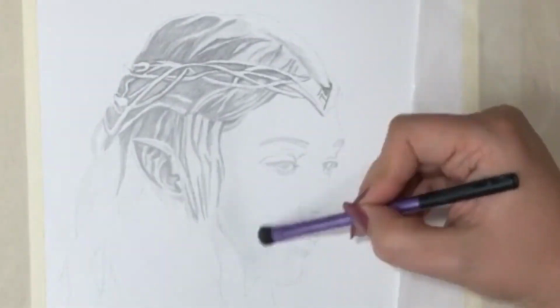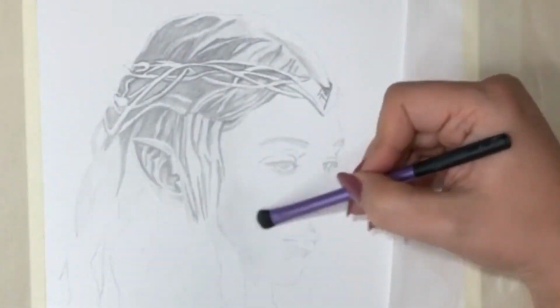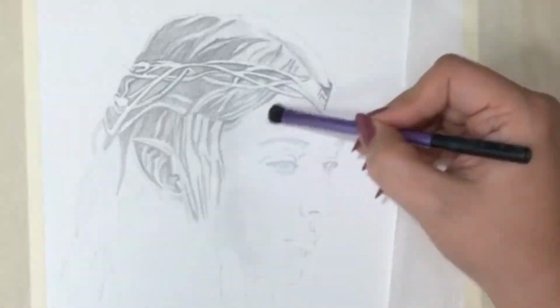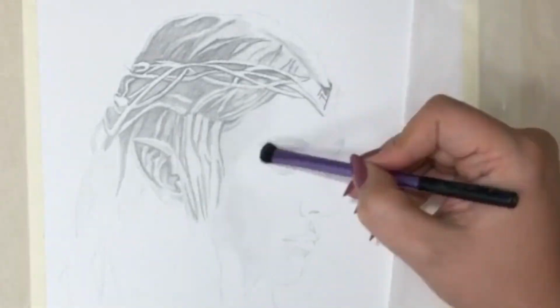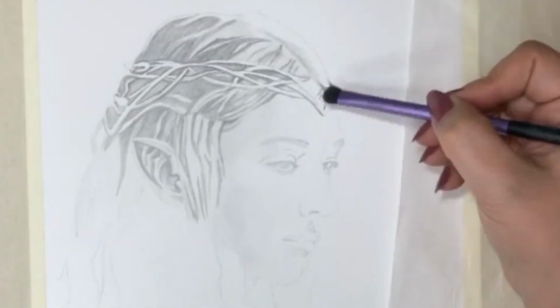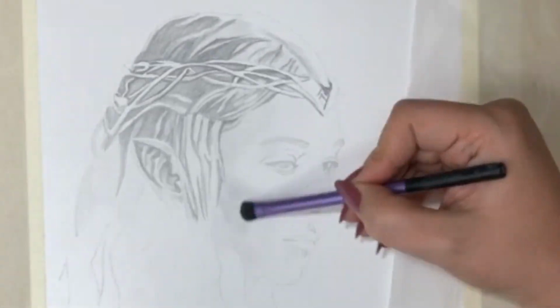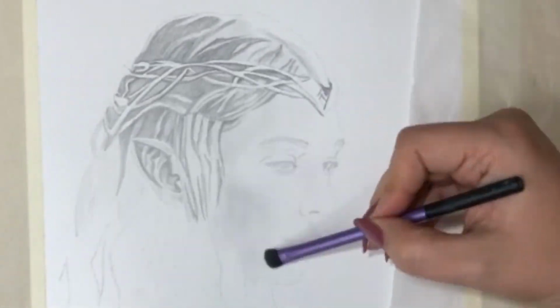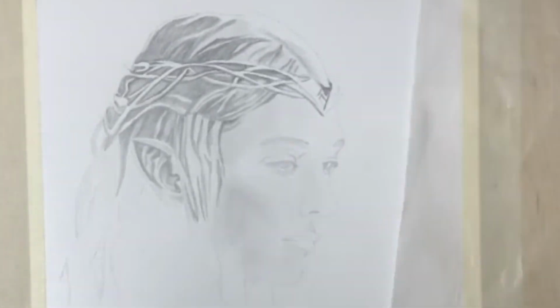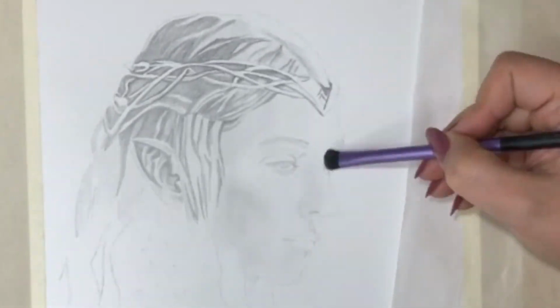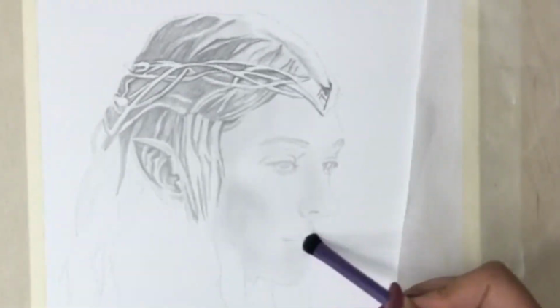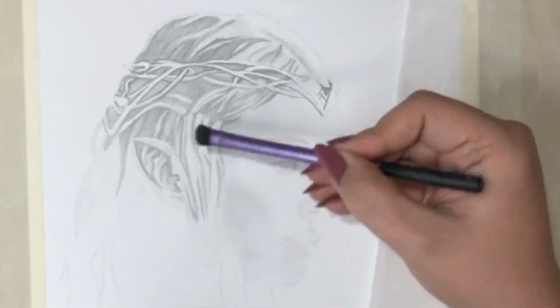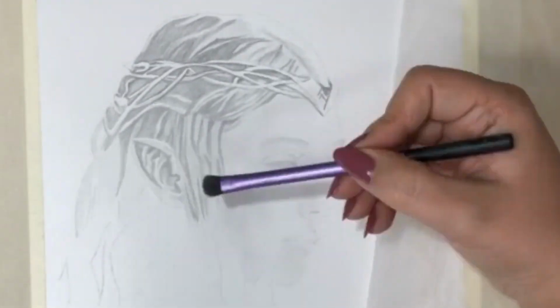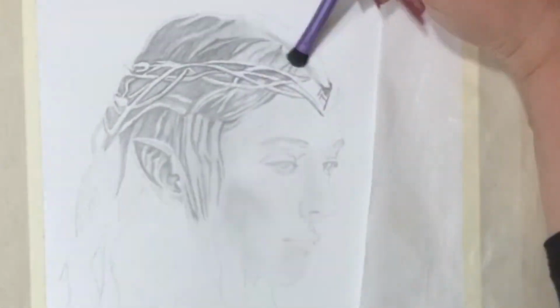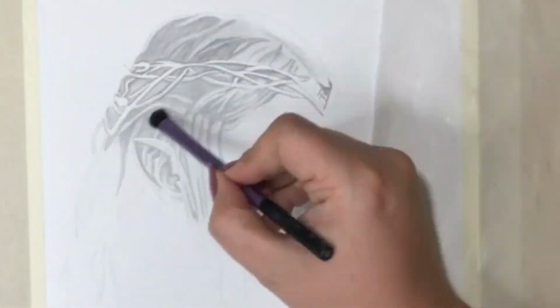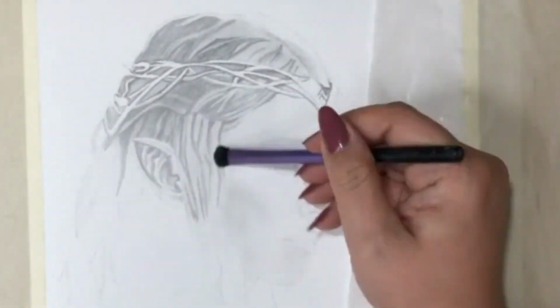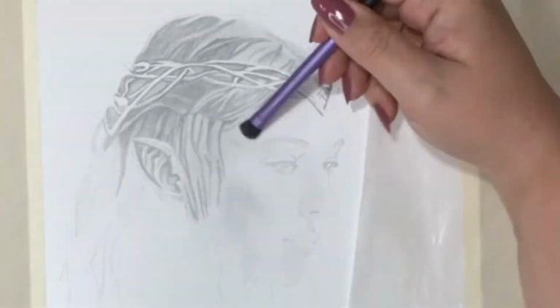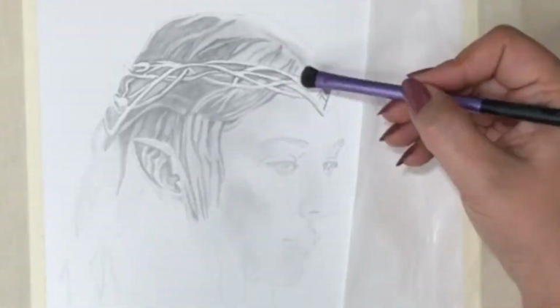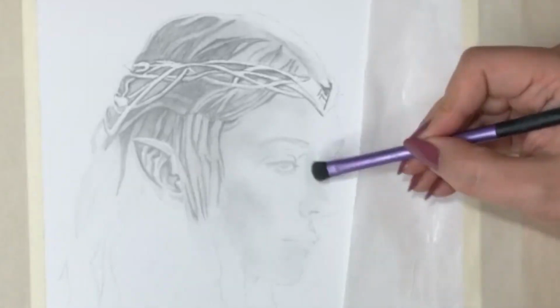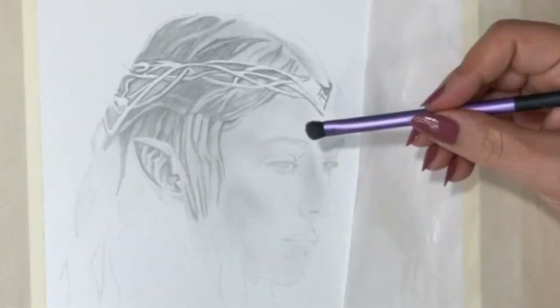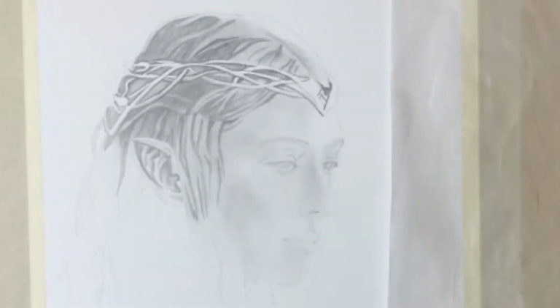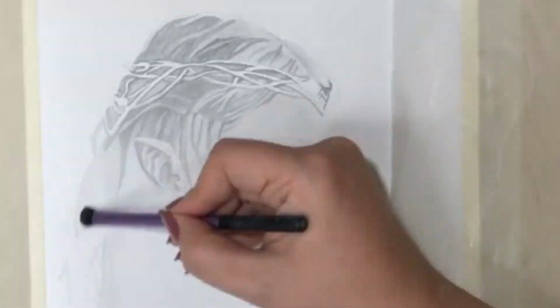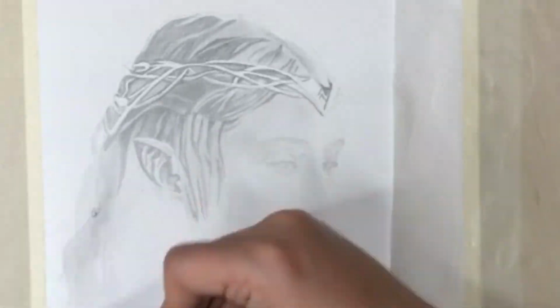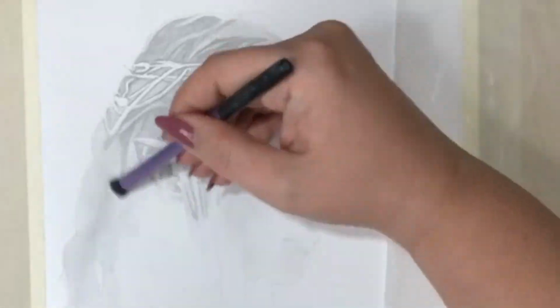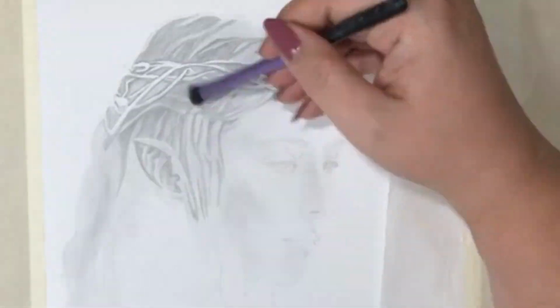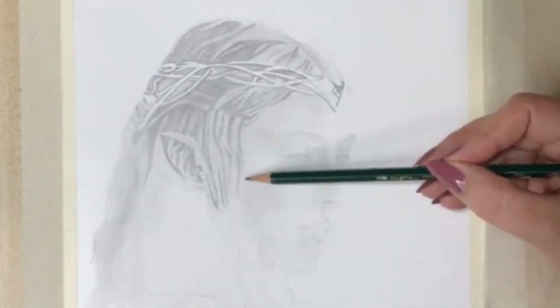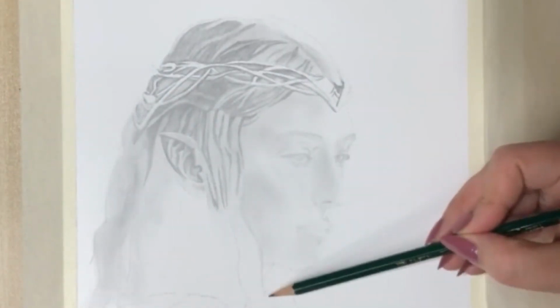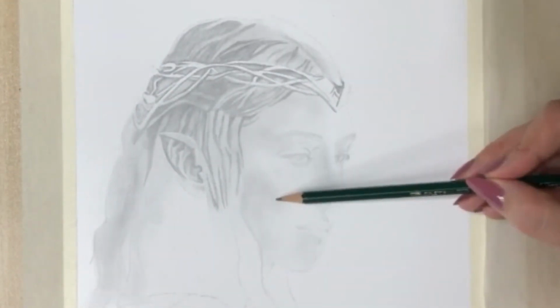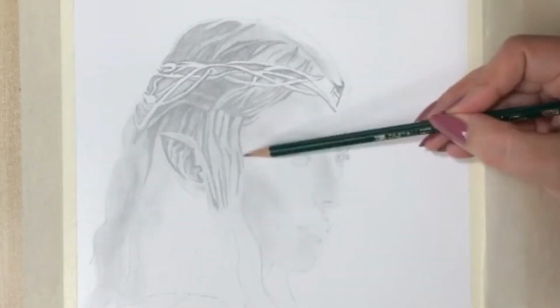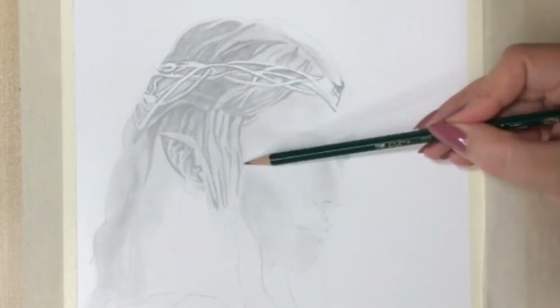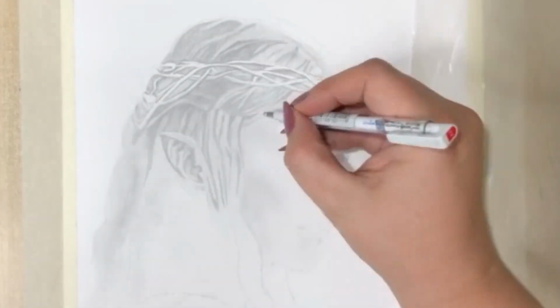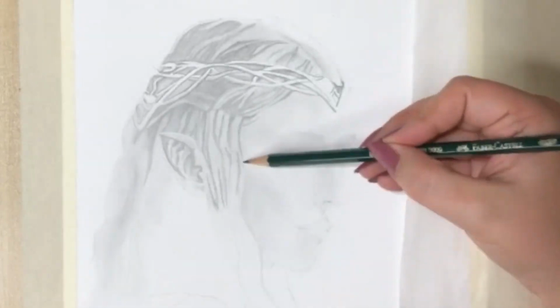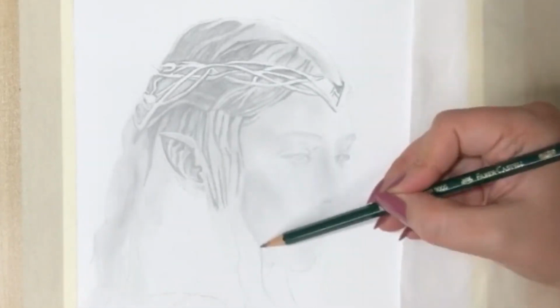I use graphite powder in my trusty makeup brushes for the soft shadings in the face and the bigger areas. With powdered graphite you minimize the risk of creating marks on the paper that you might not be able to change later on.